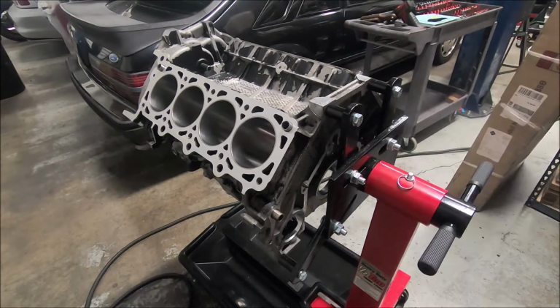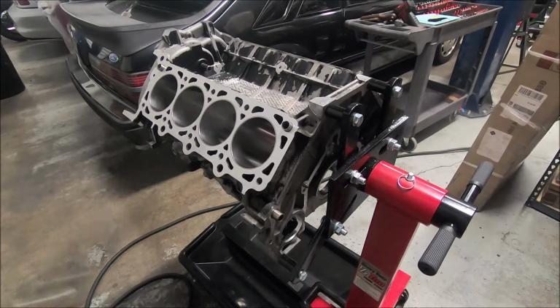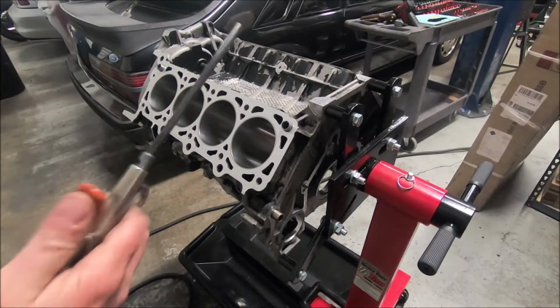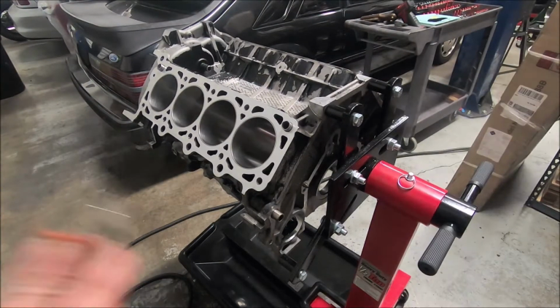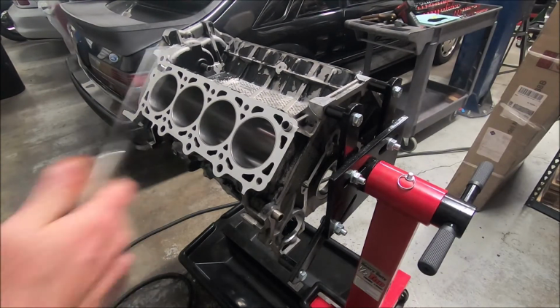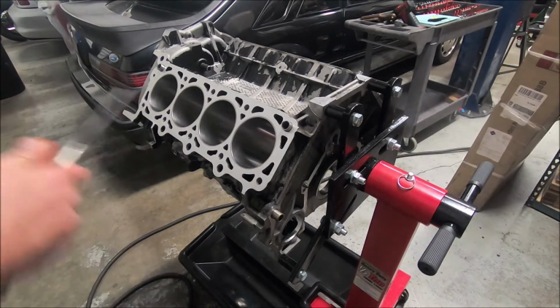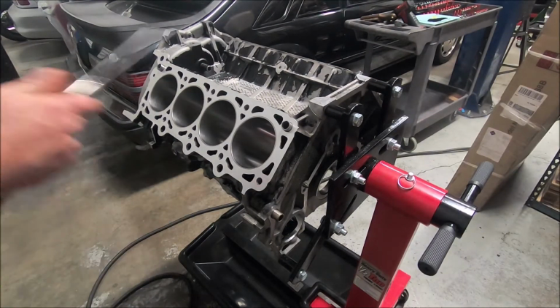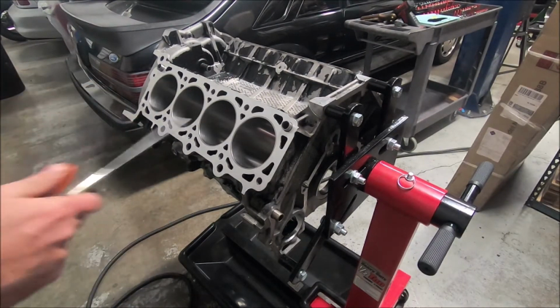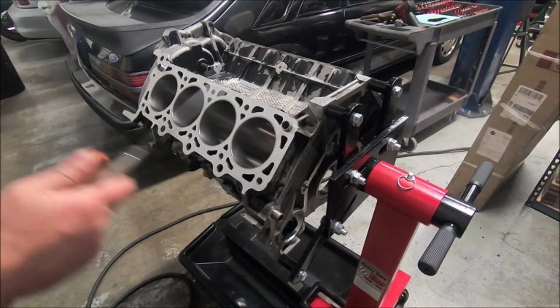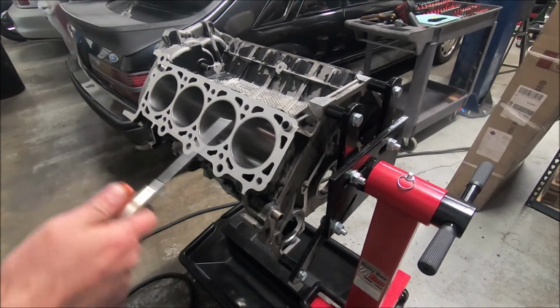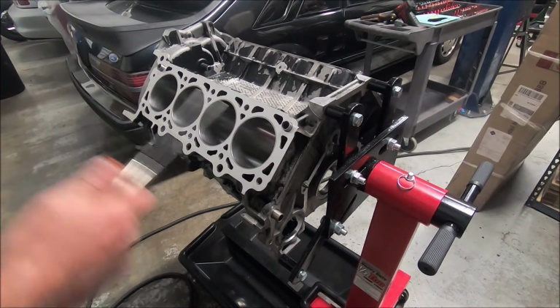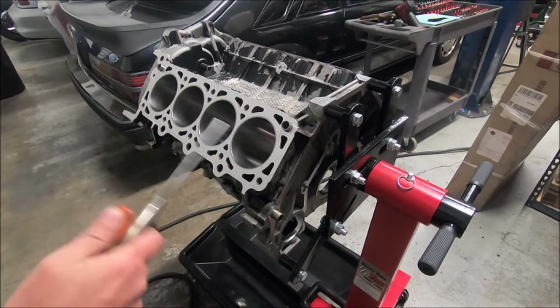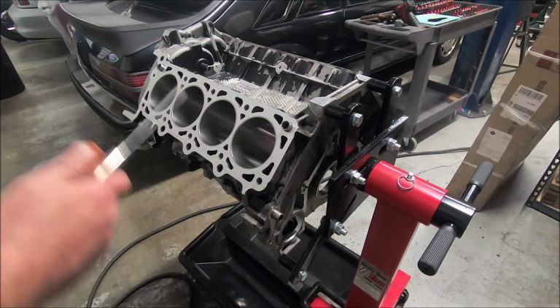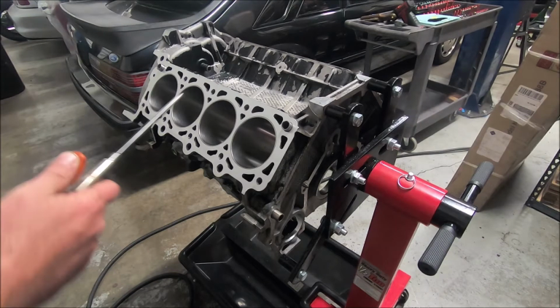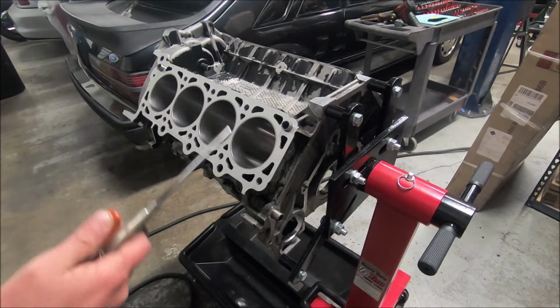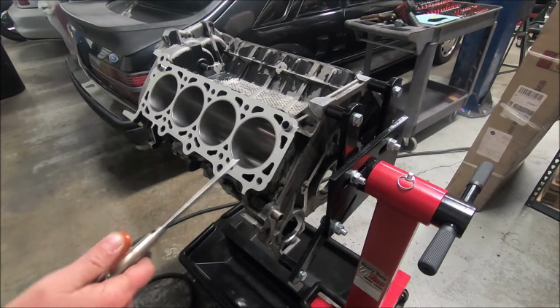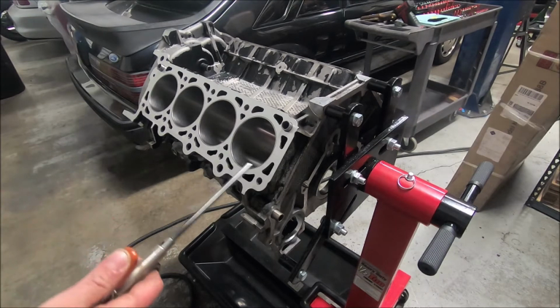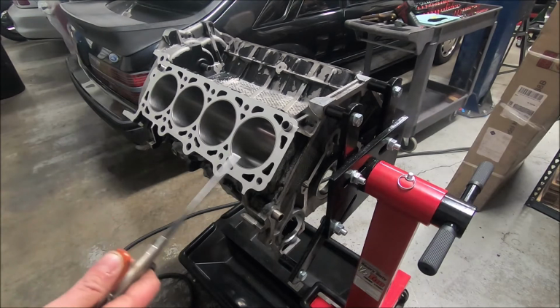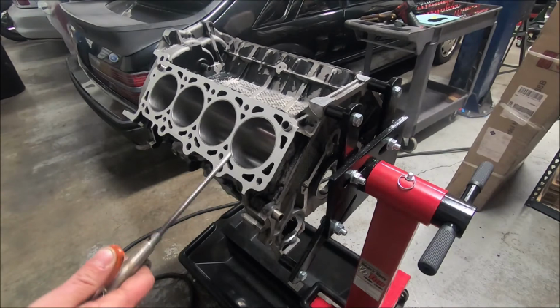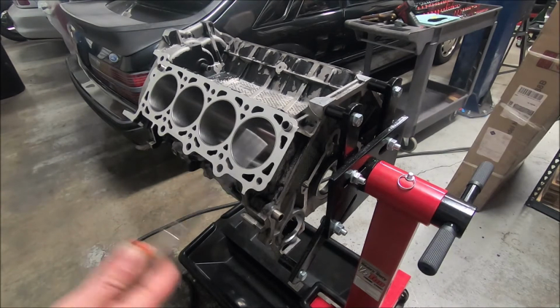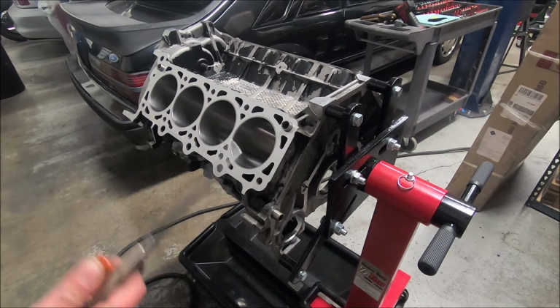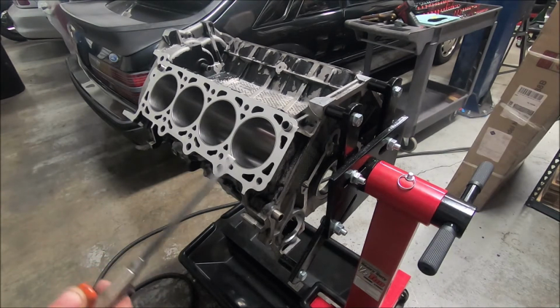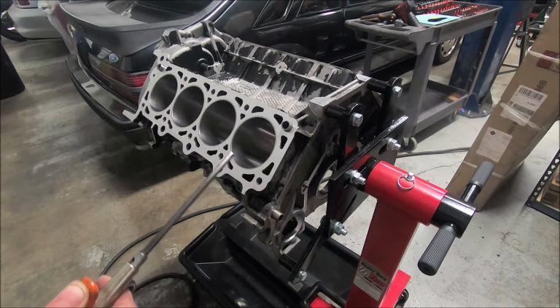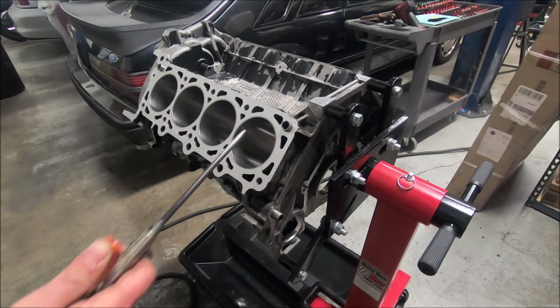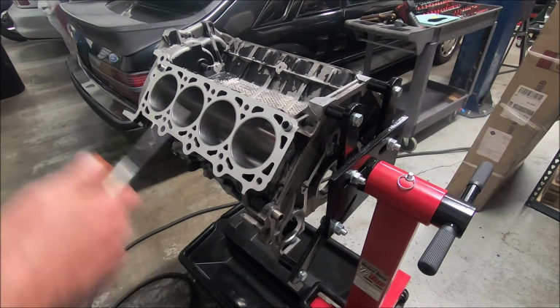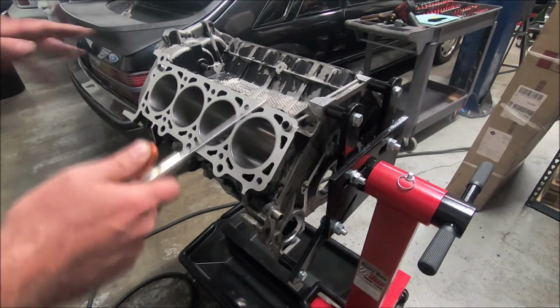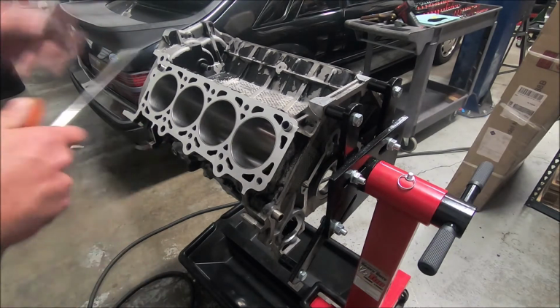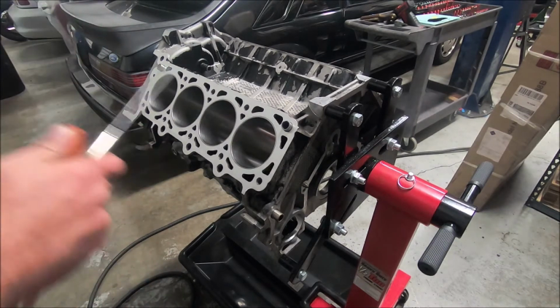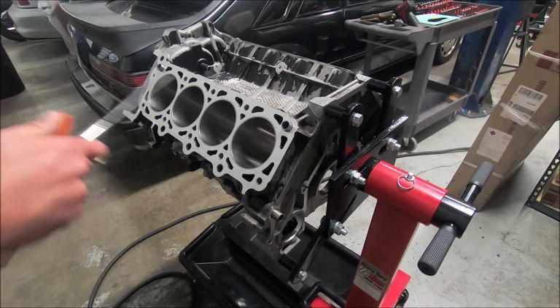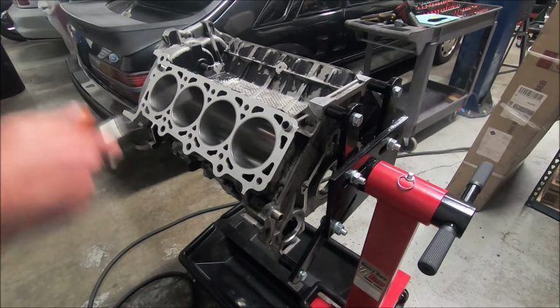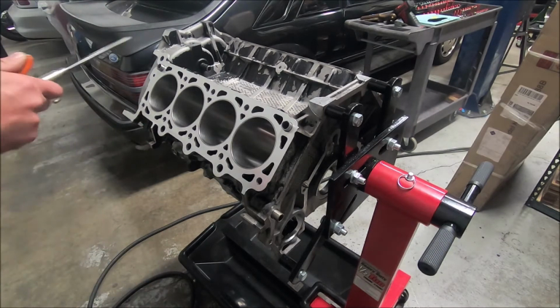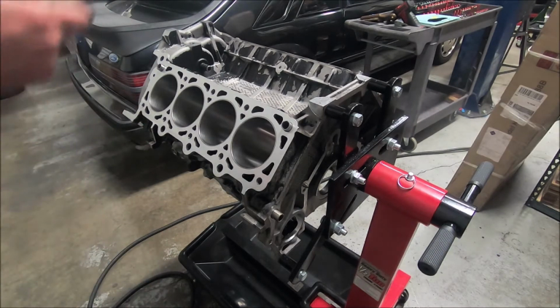Now I'm going to go around and blow every orifice, every hole out in this engine block to try and clean anything out. Just go through and blow everything out.